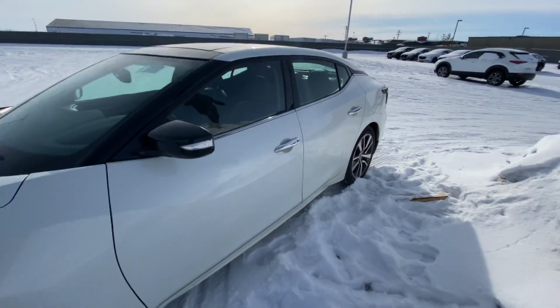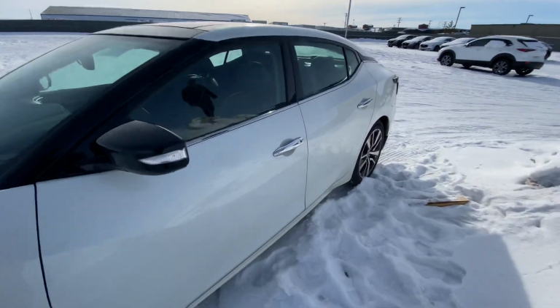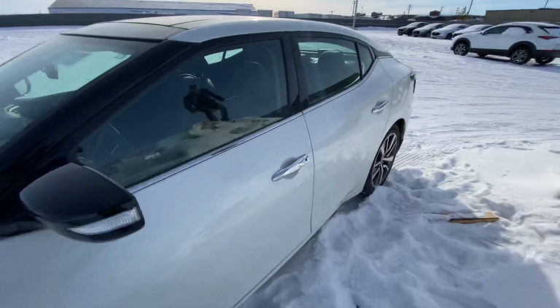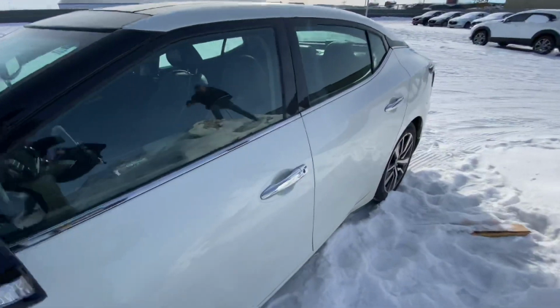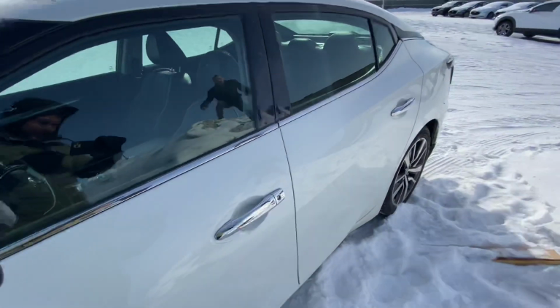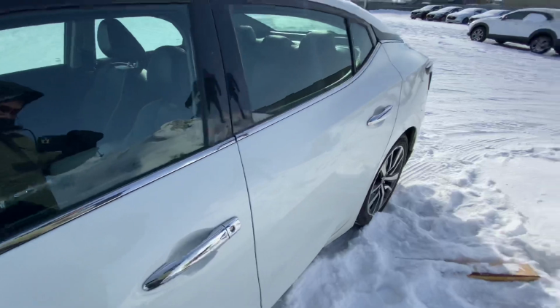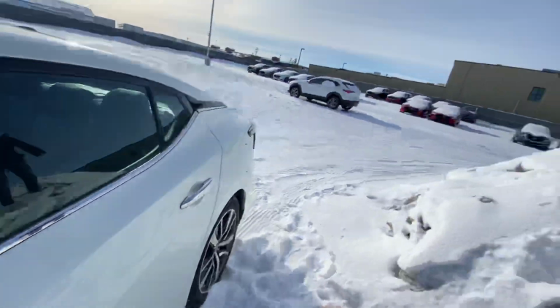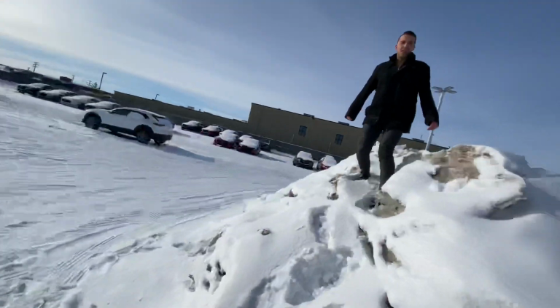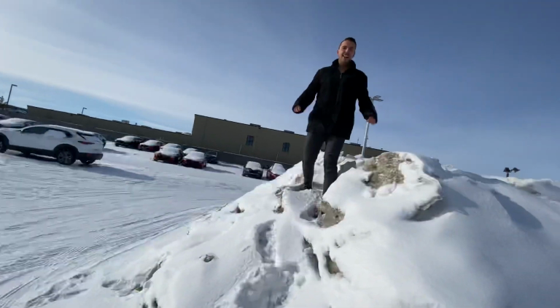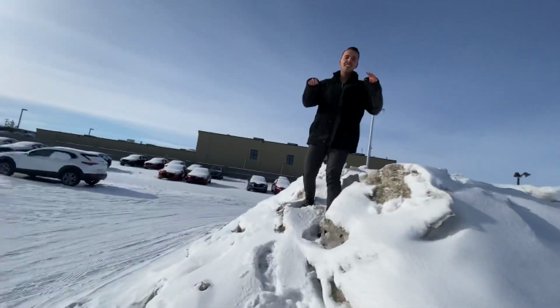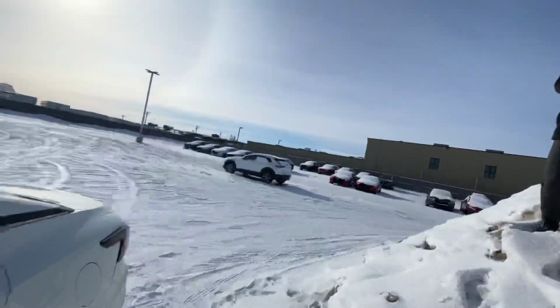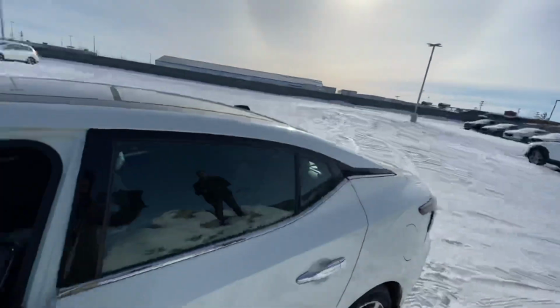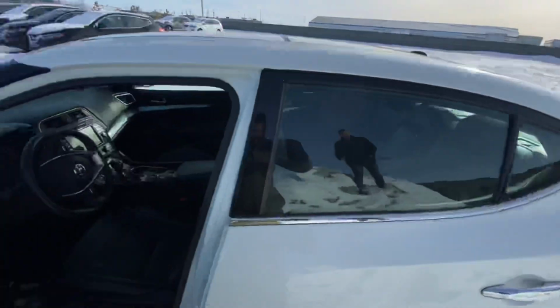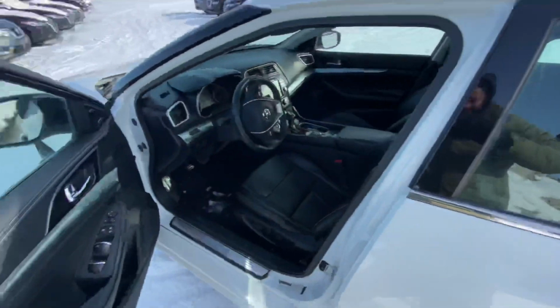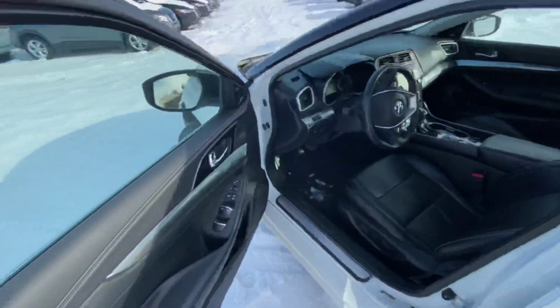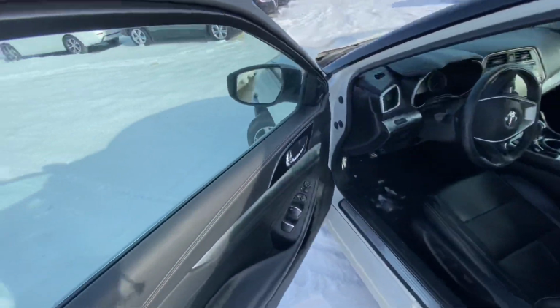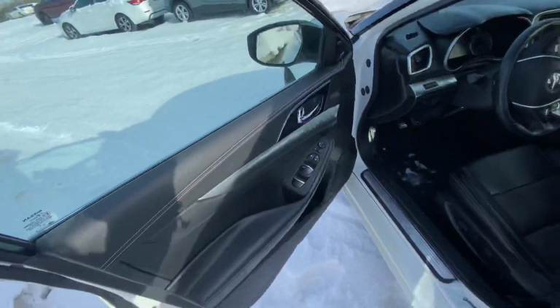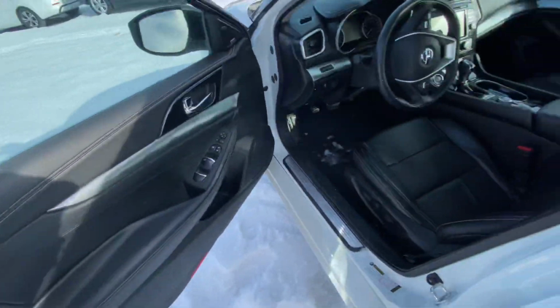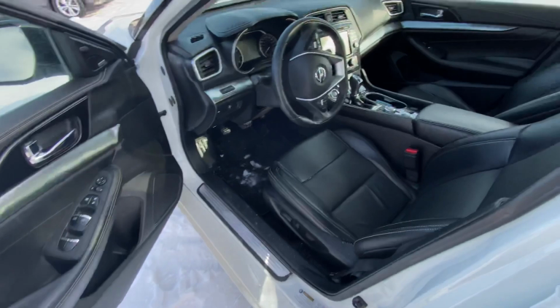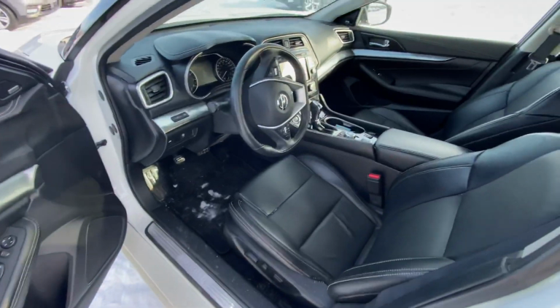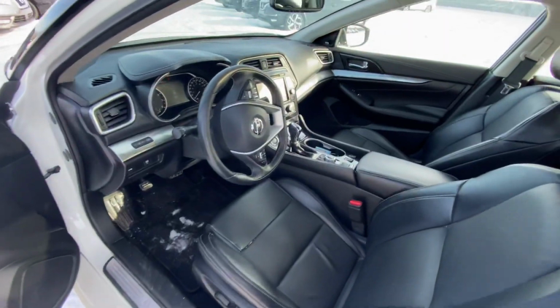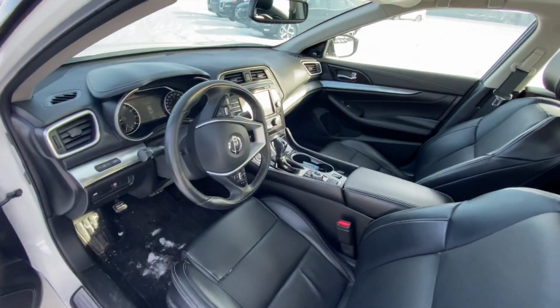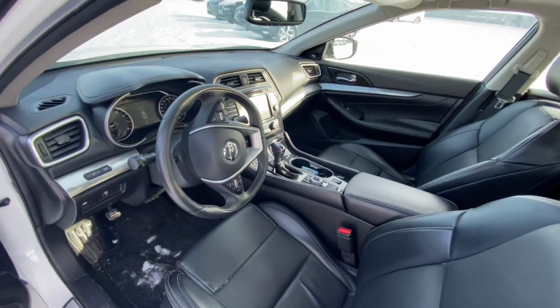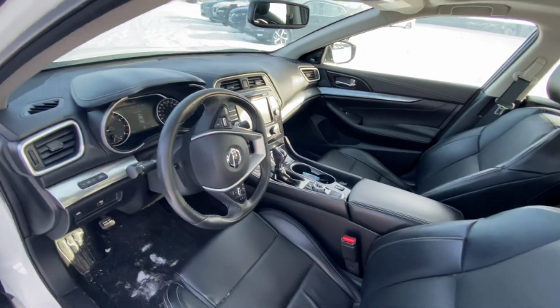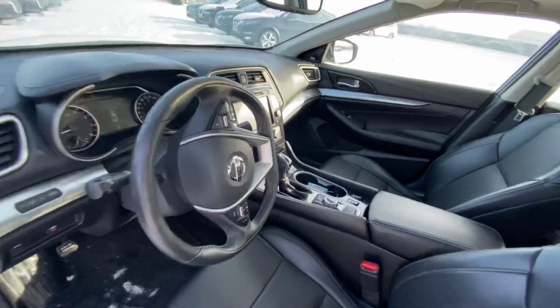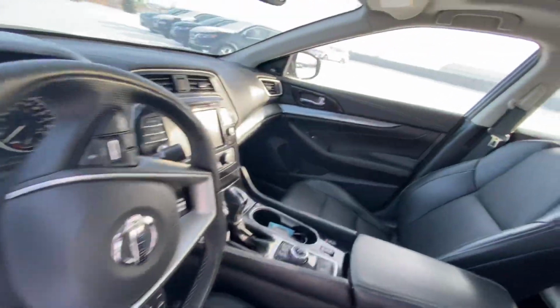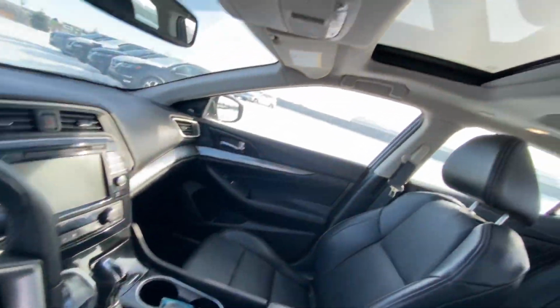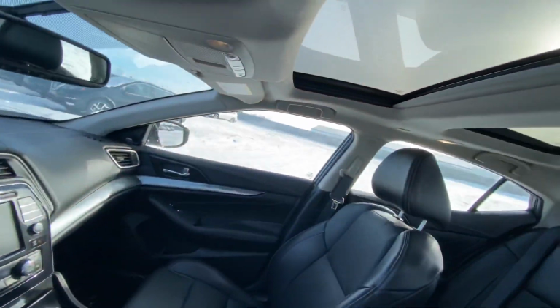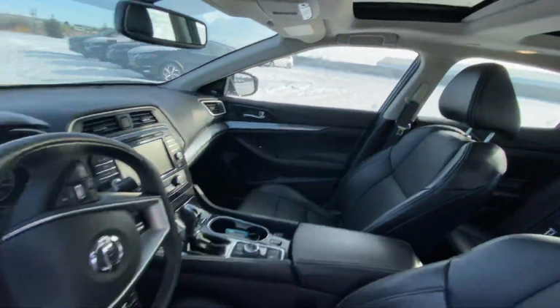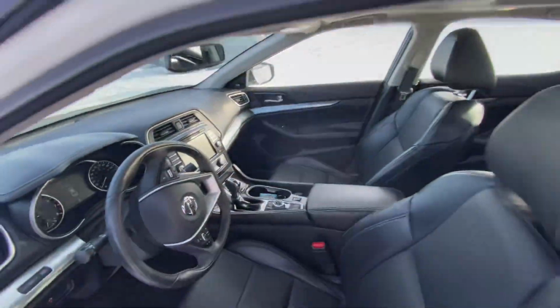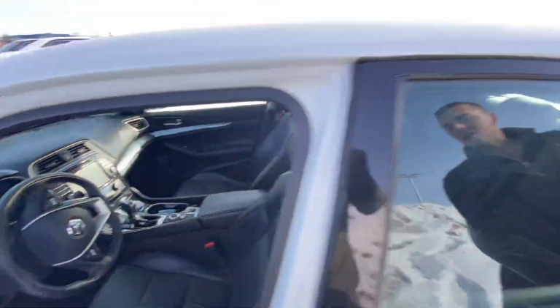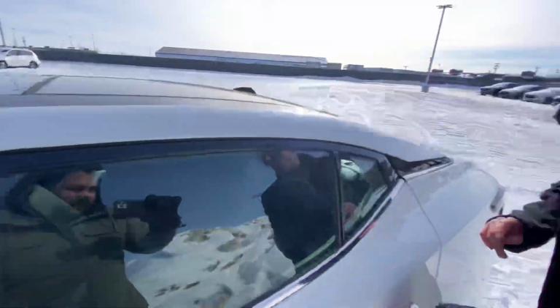On the inside, you get tons of amazing features like your heated steering wheel, heated seats, intelligent cruise control, navigation, and so much more.